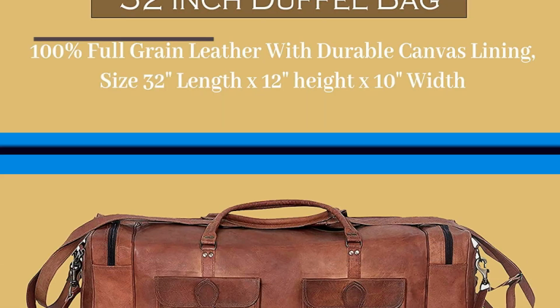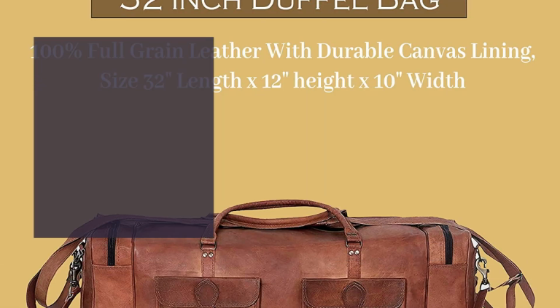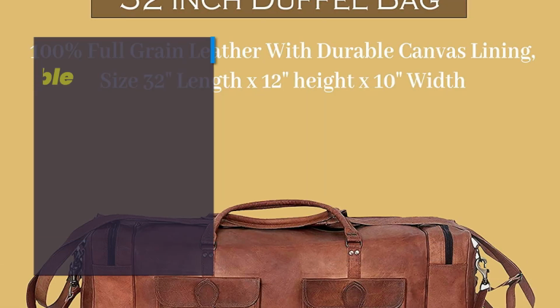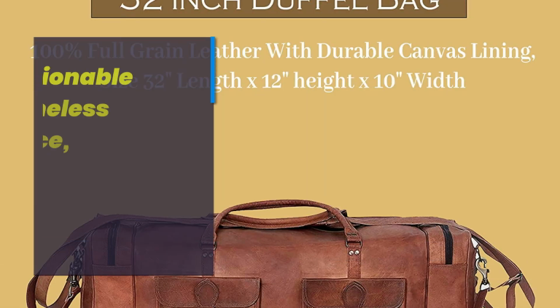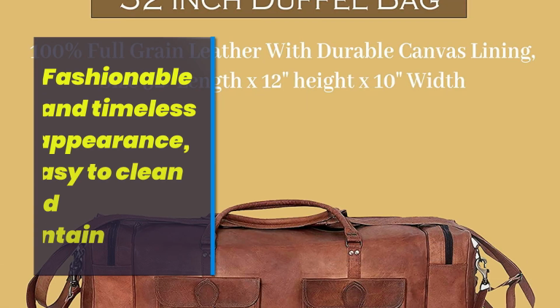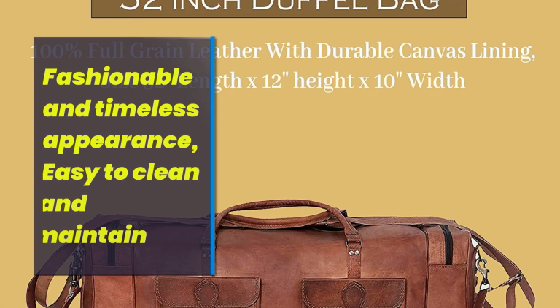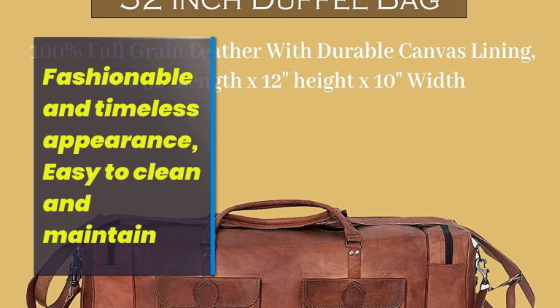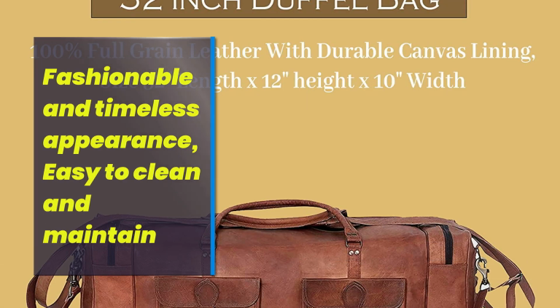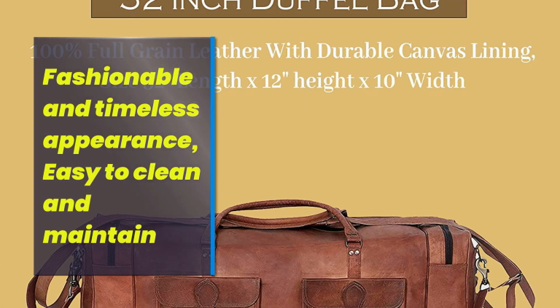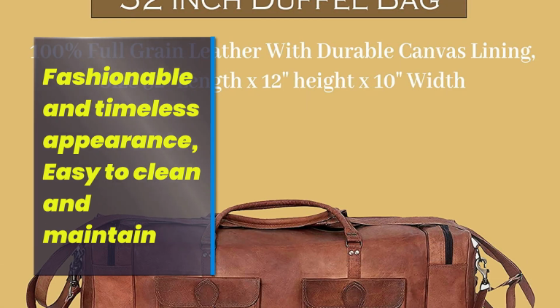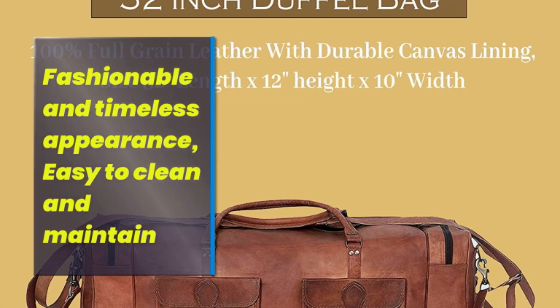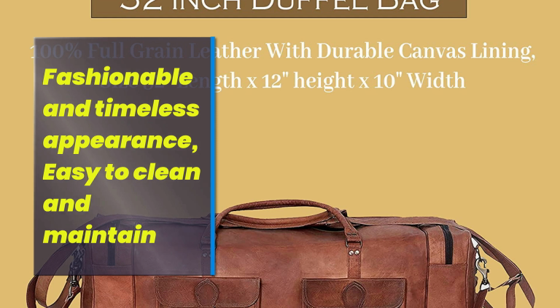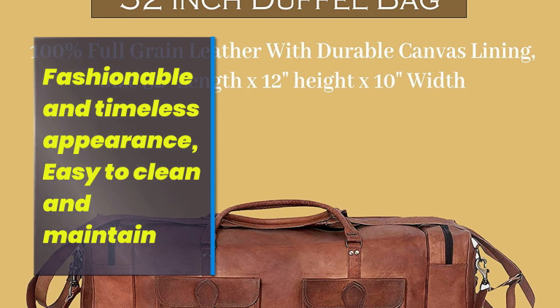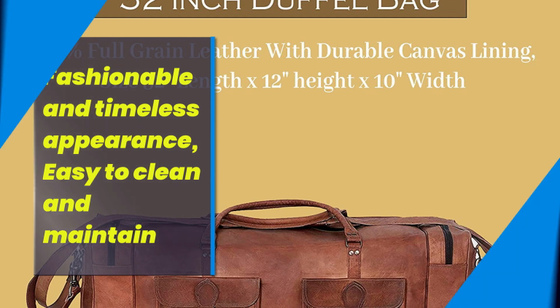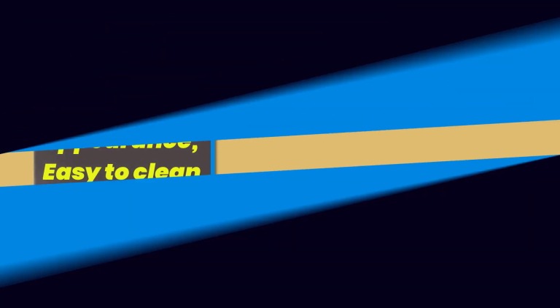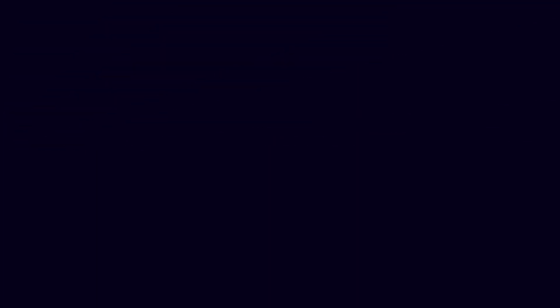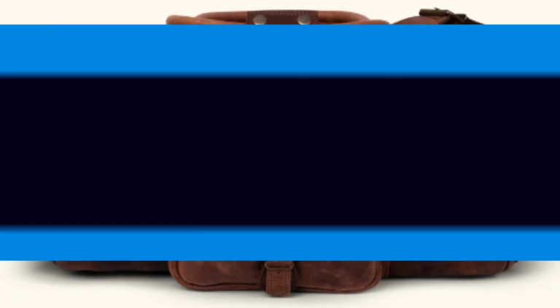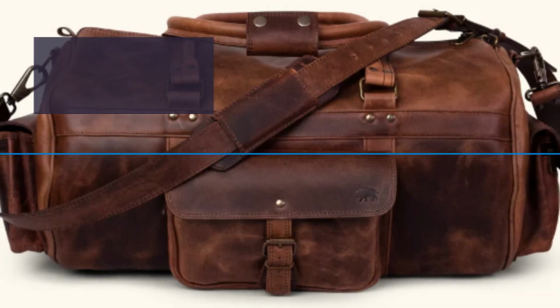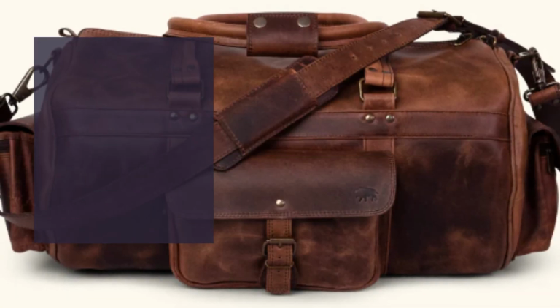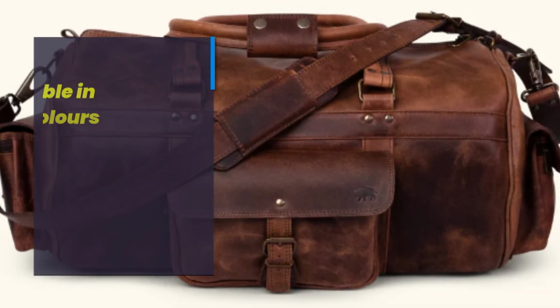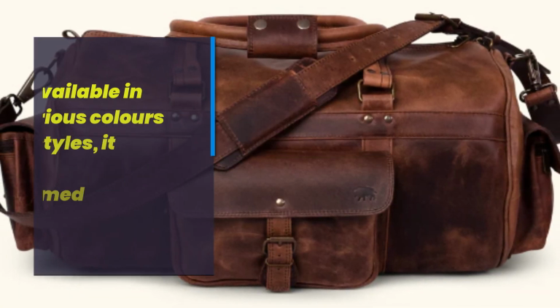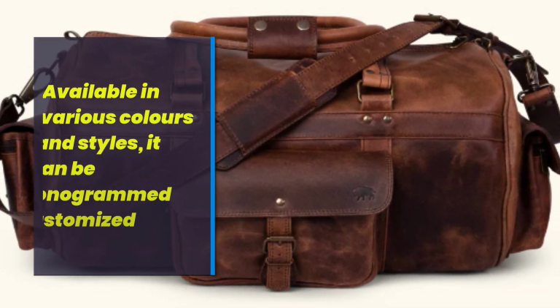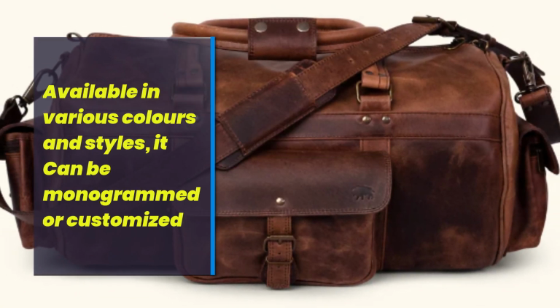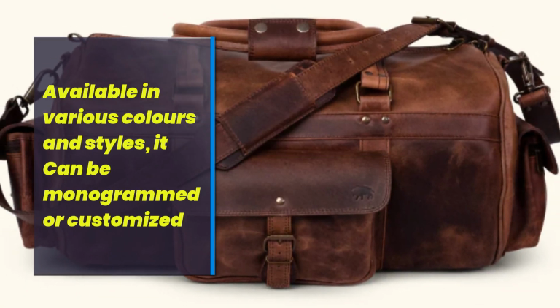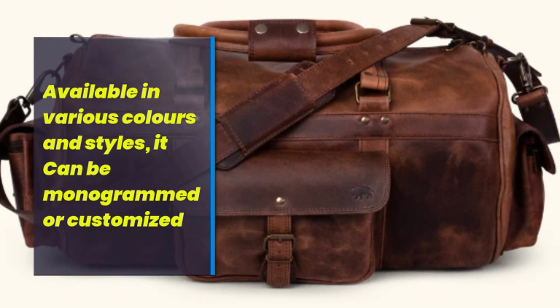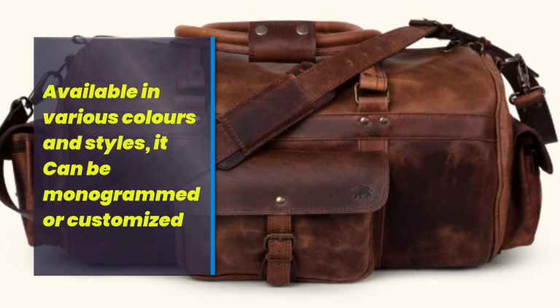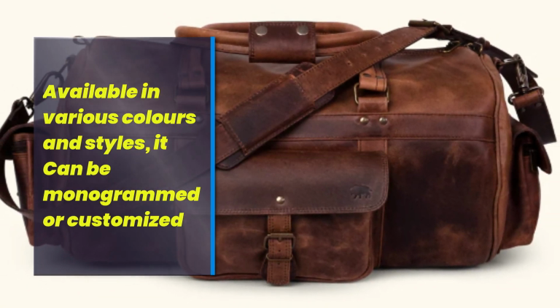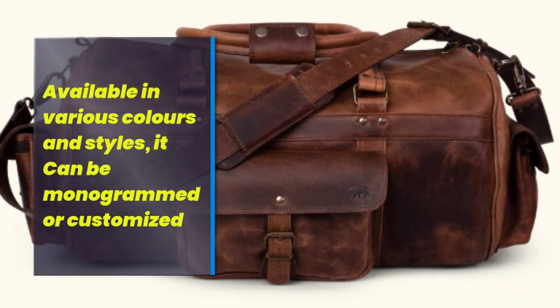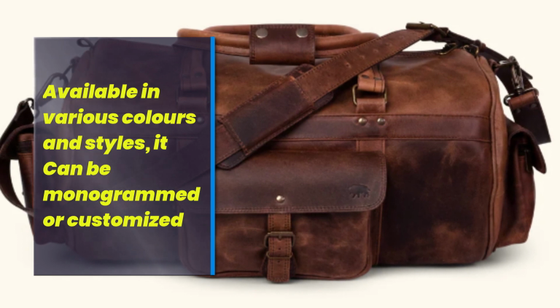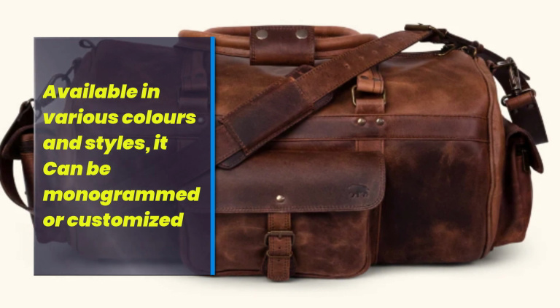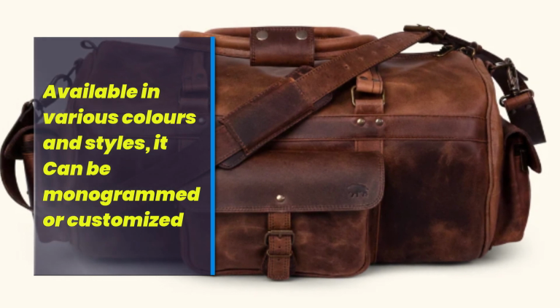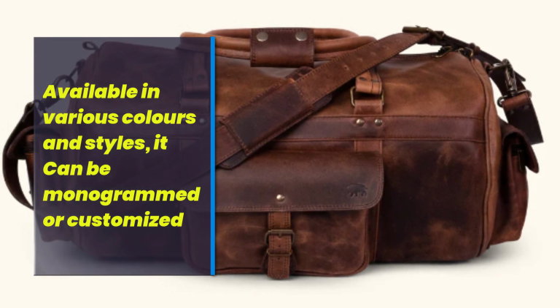Fashionable and timeless appearance, easy to clean and maintain. Available in various colors and styles, and it can be monogrammed or customized.